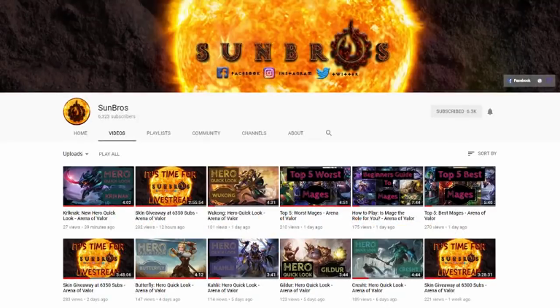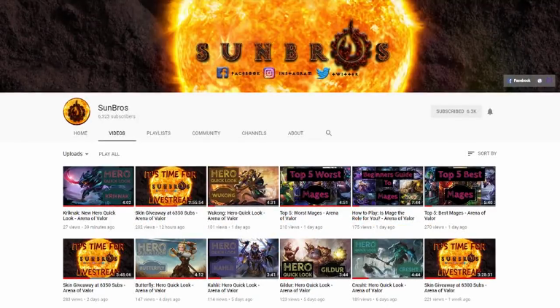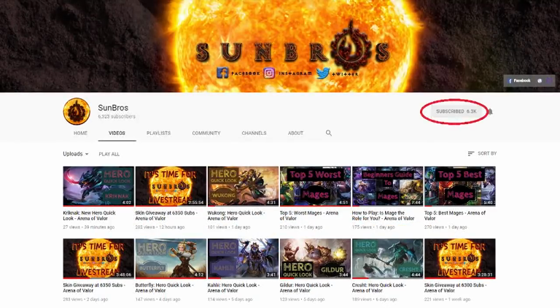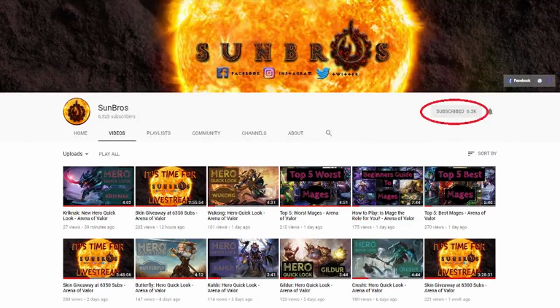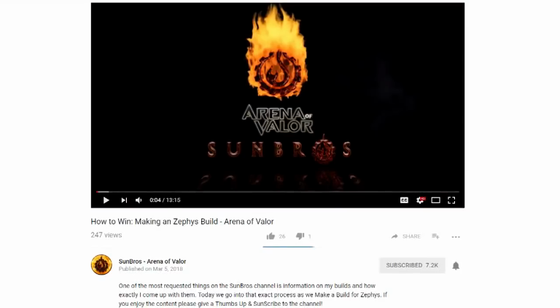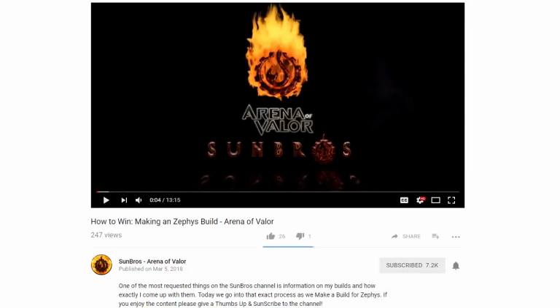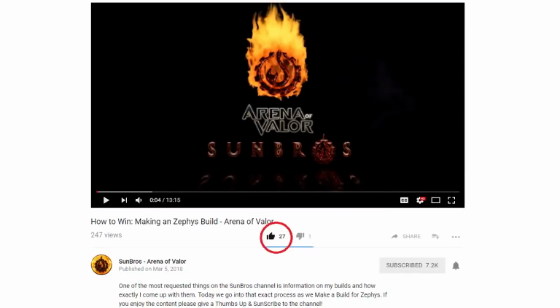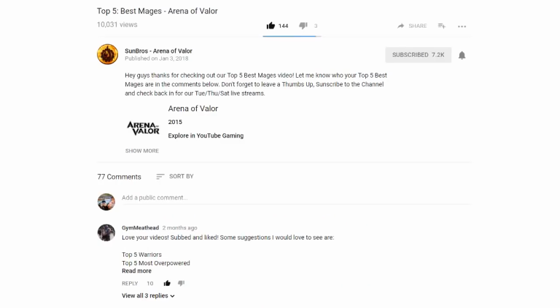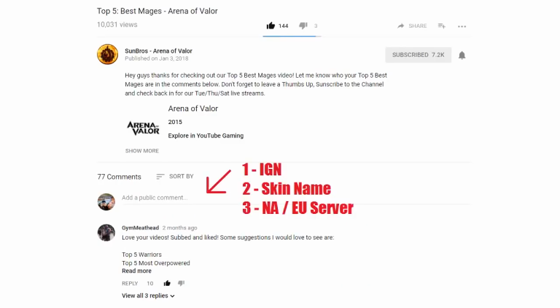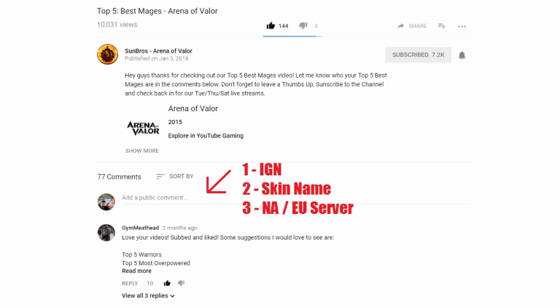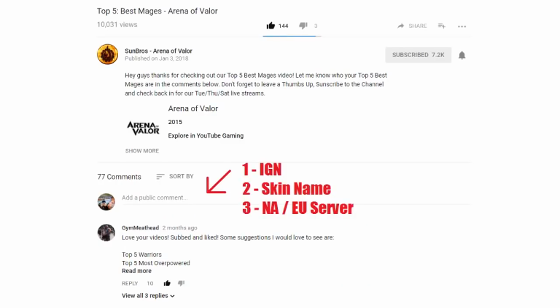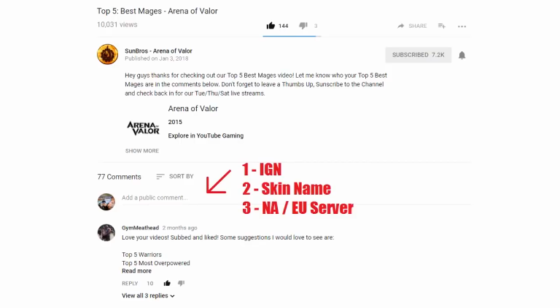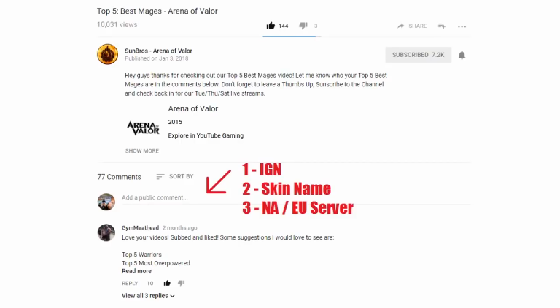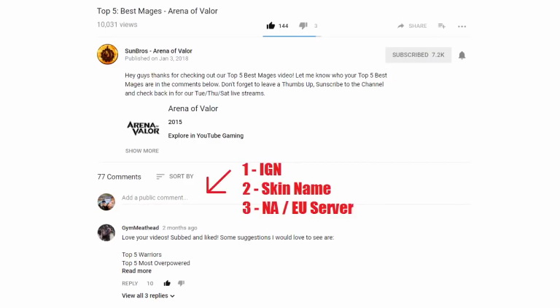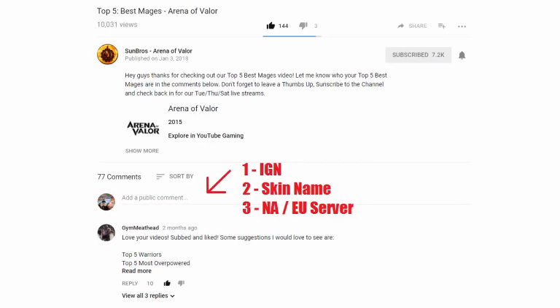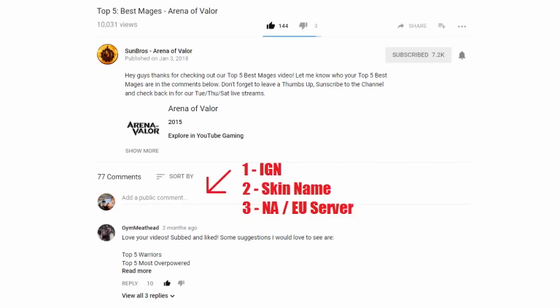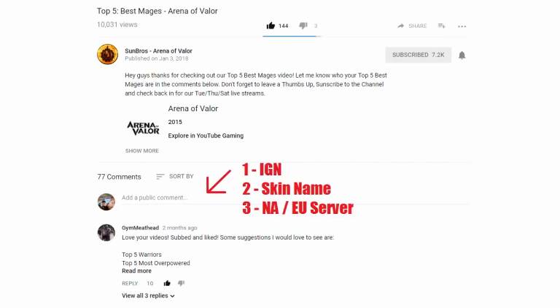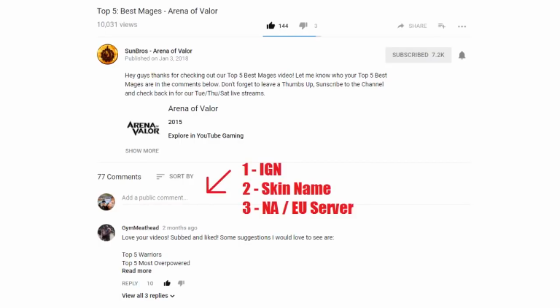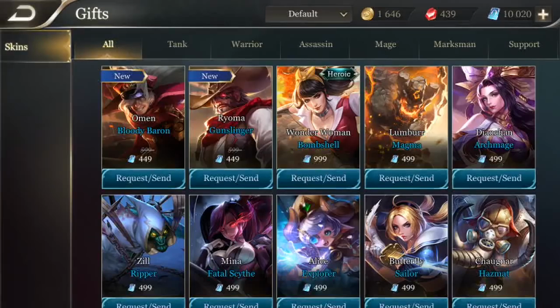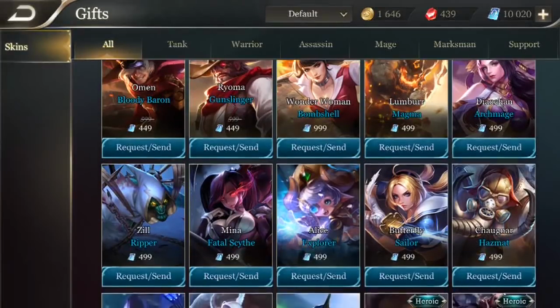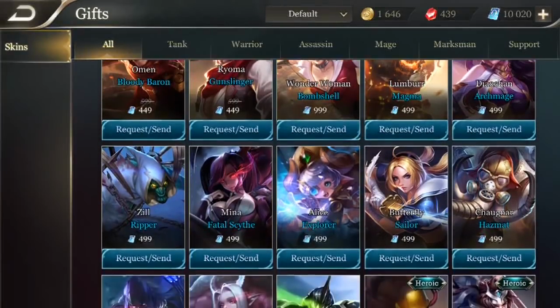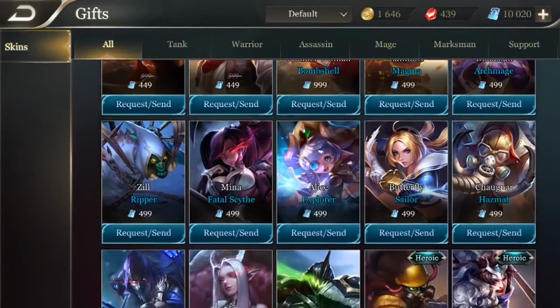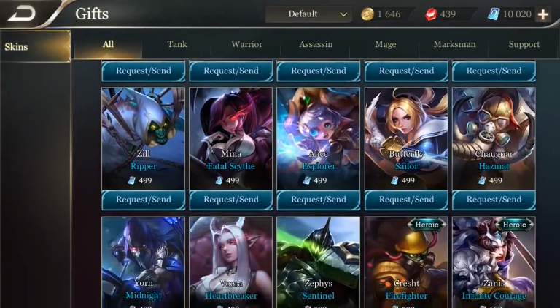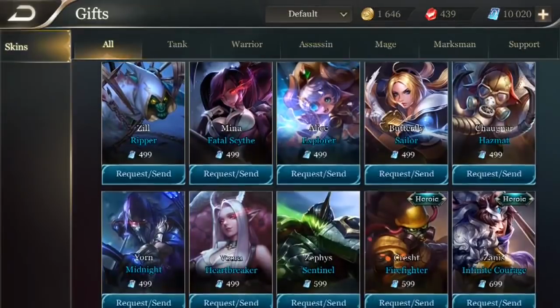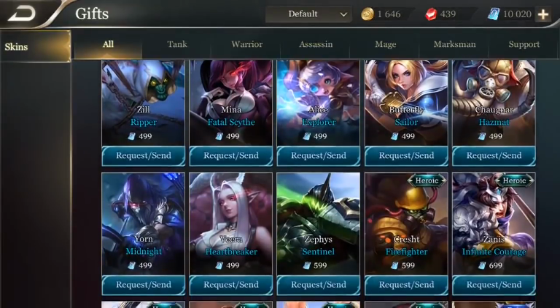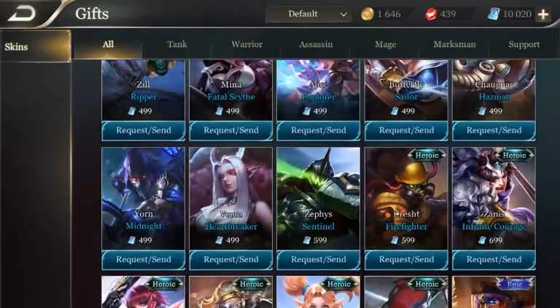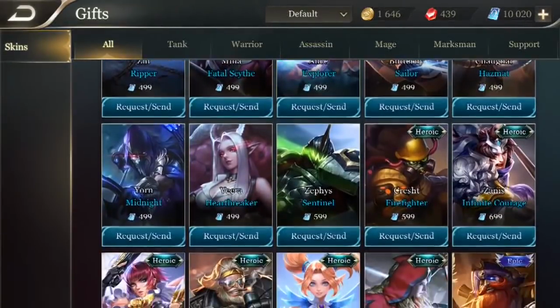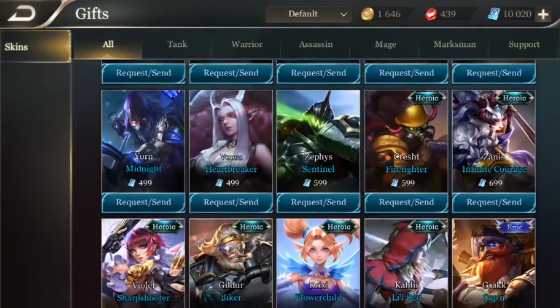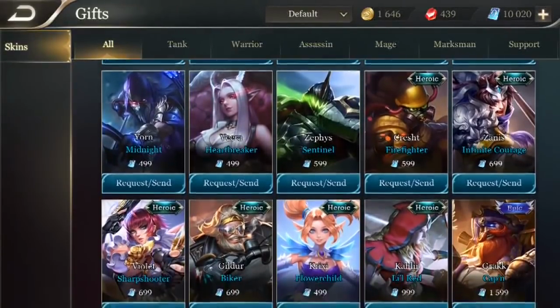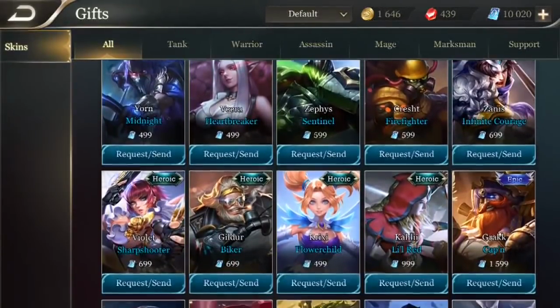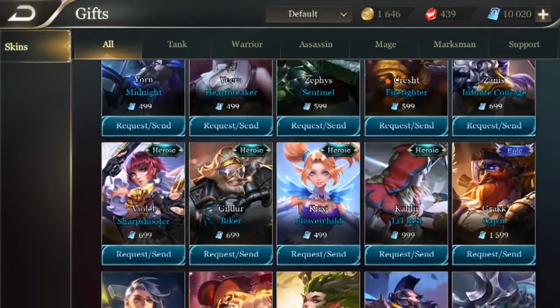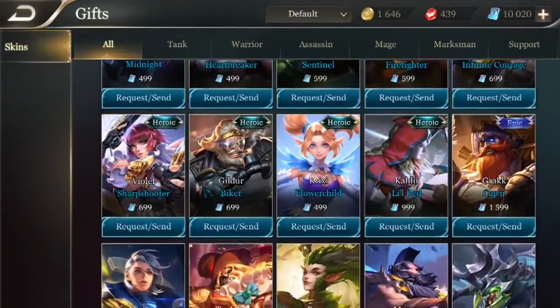All you got to do is make sure you're subscribed to the channel, give the video a thumbs up, and comment below with your in-game name and which skin you'd like to receive on either the NA or EU servers under 700 vouchers. And remember, the more videos that you do this with that are uploaded each week, the higher chance you have to win.